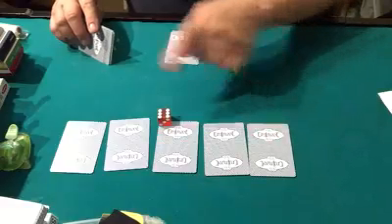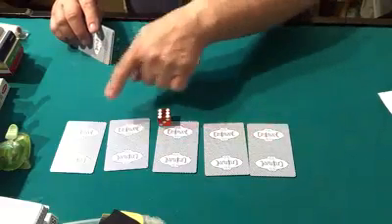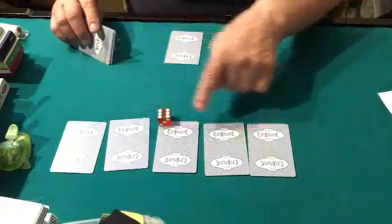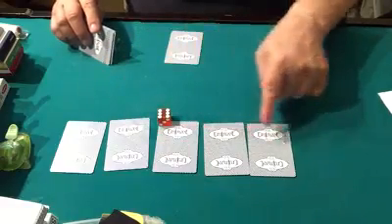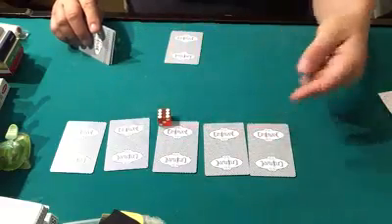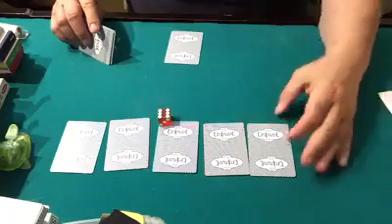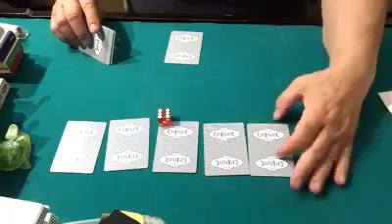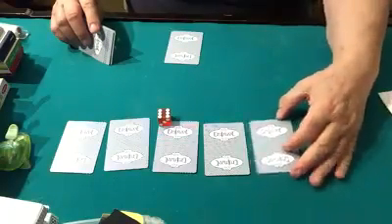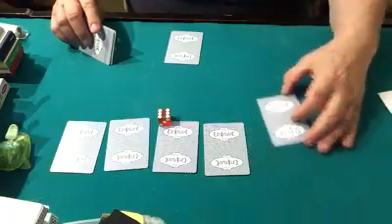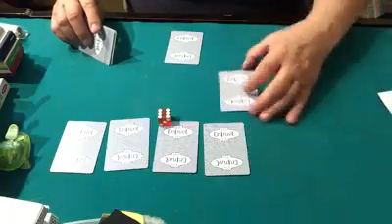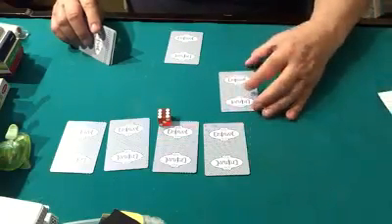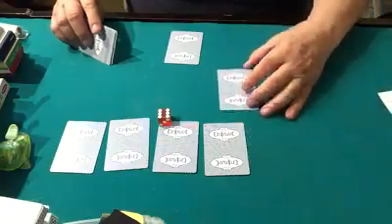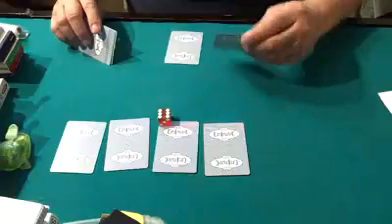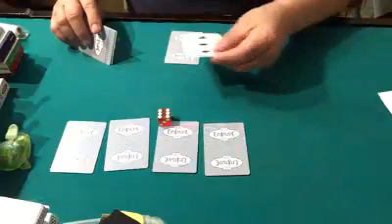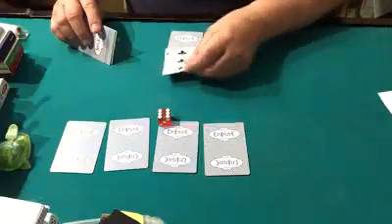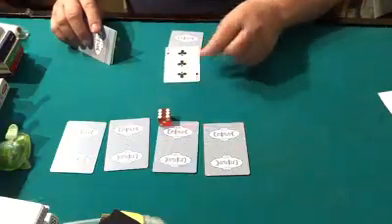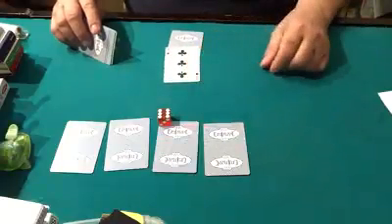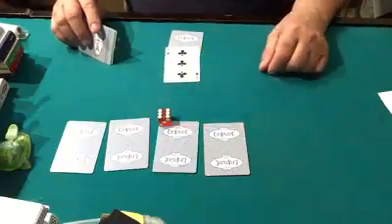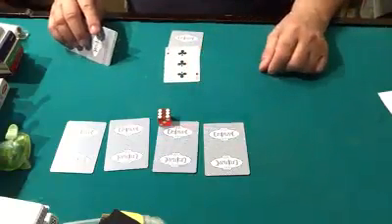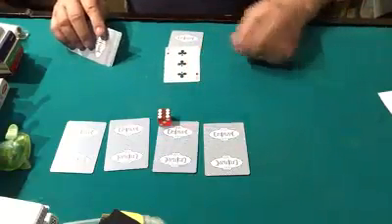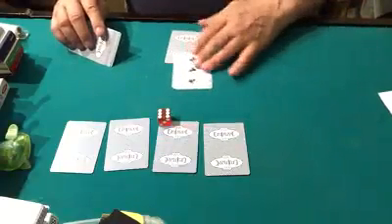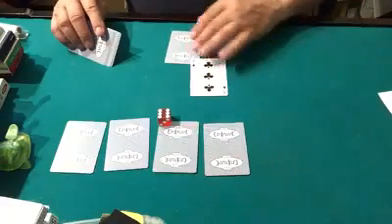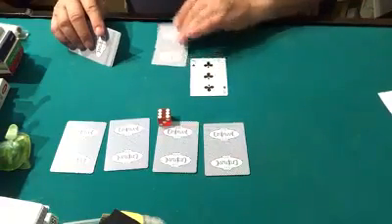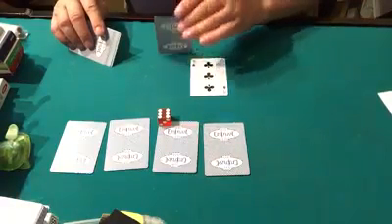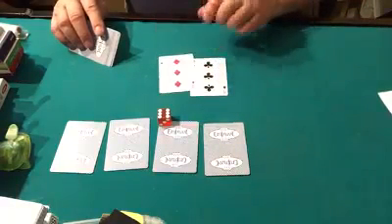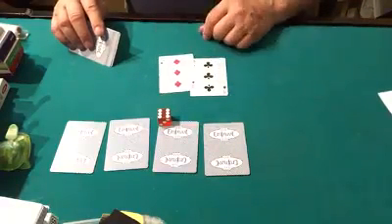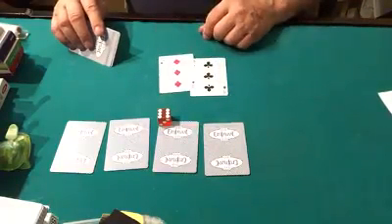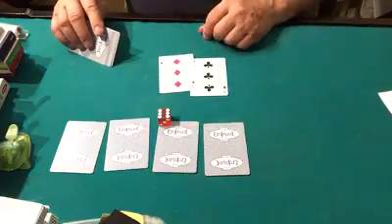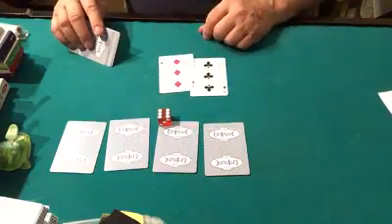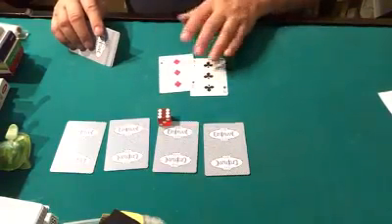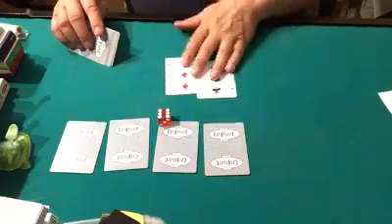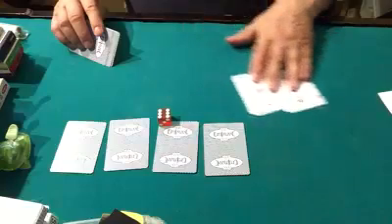That would be closest to five — so 1, 2, 3, 4, 5. That'll be the prediction. Wow, this is really crazy — look at this. It's absolutely weird, isn't it? Those match.